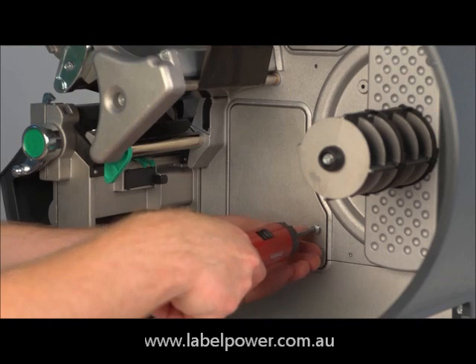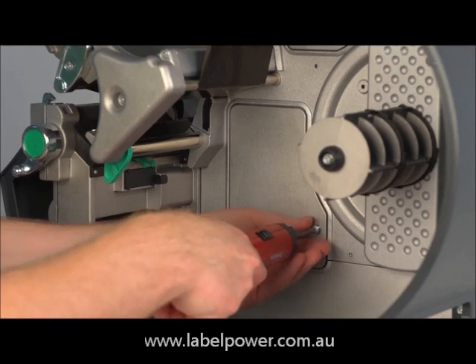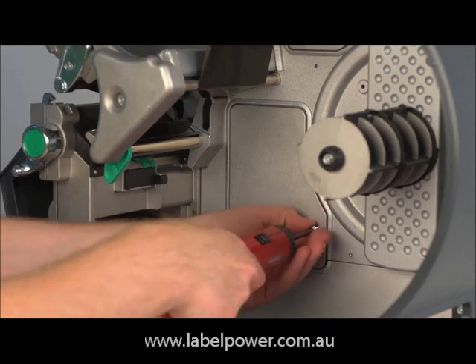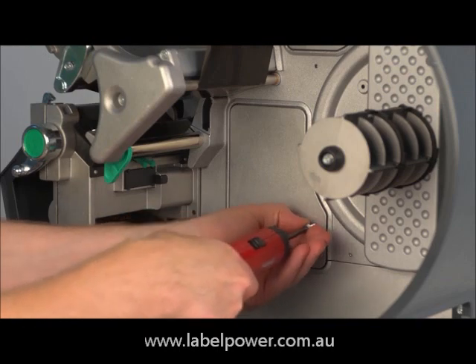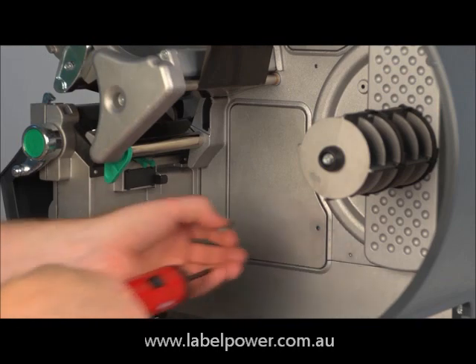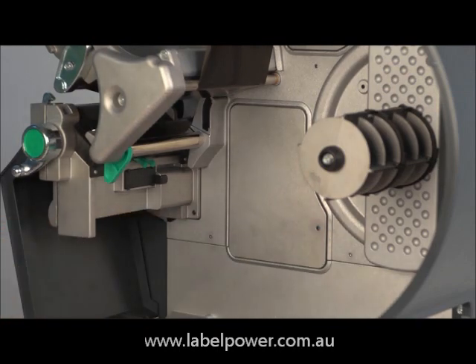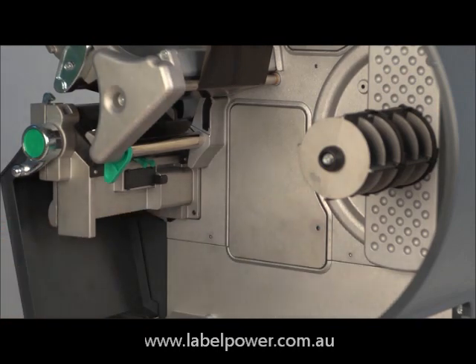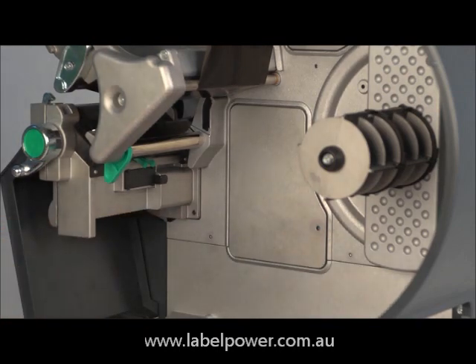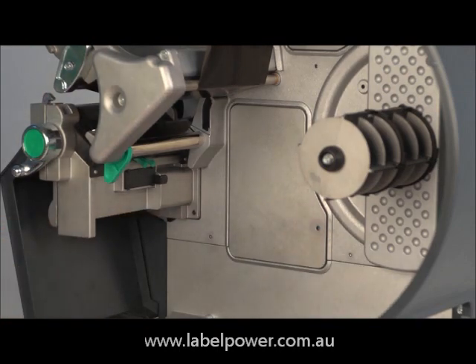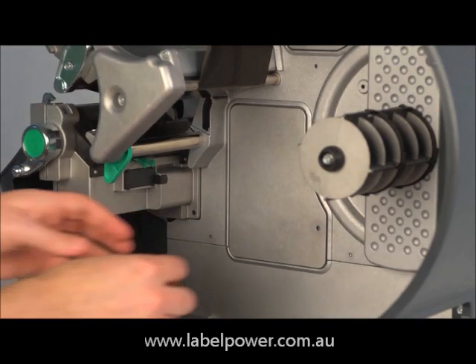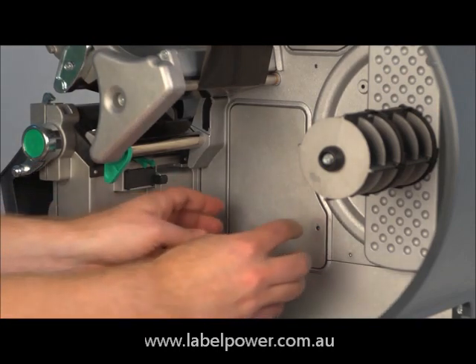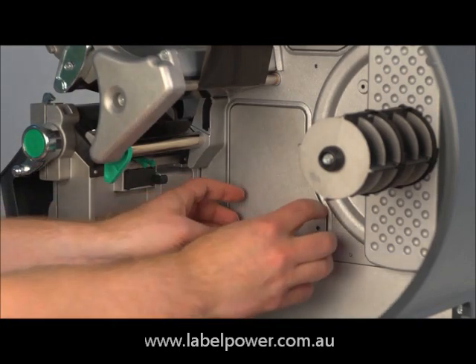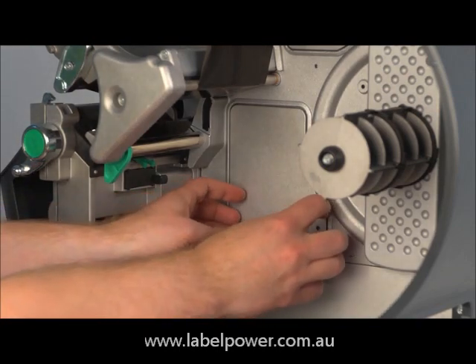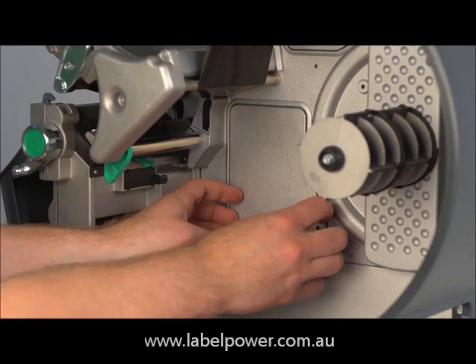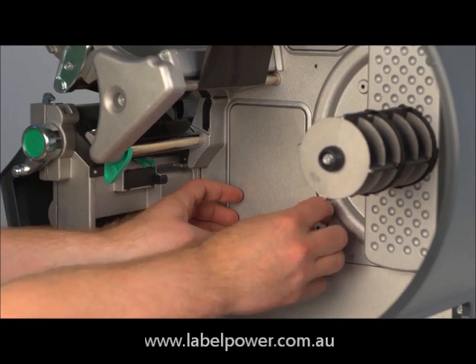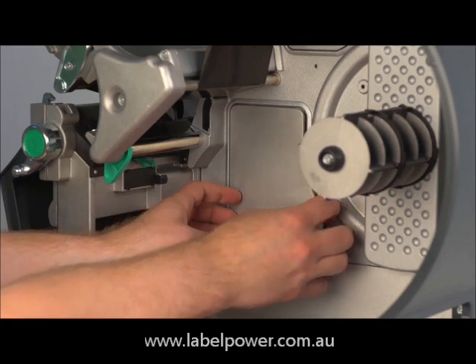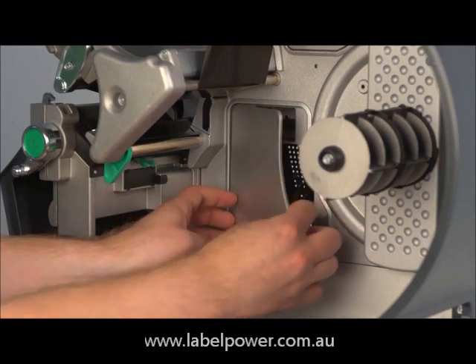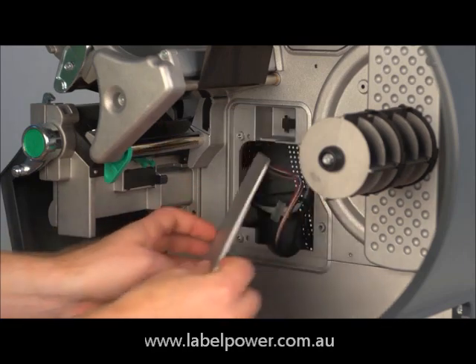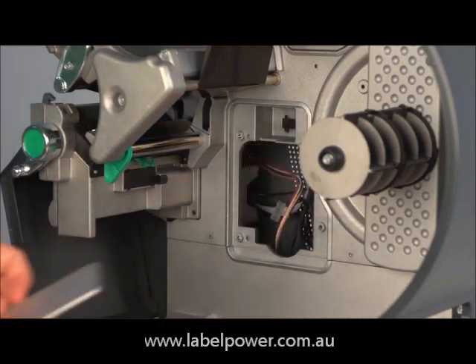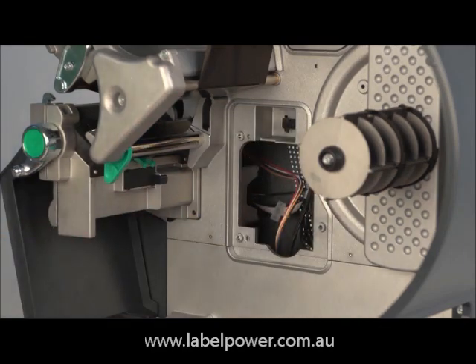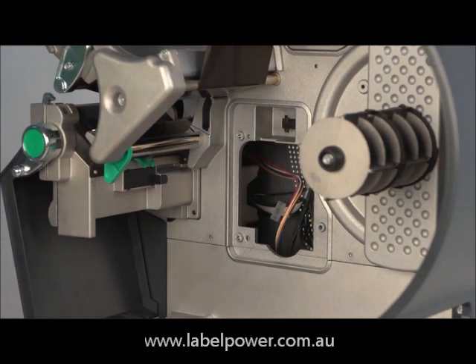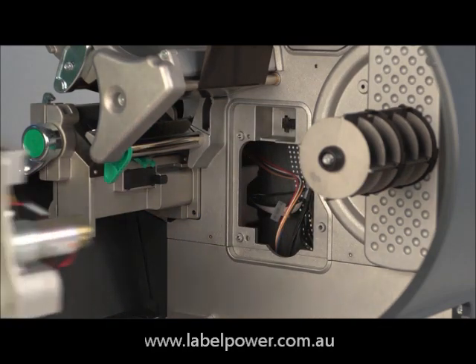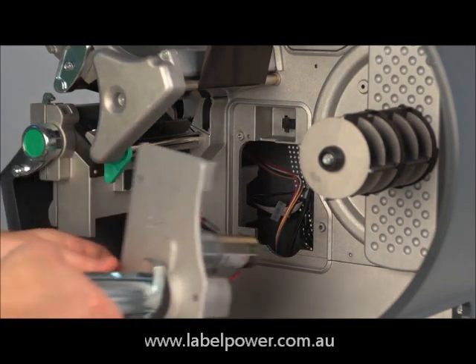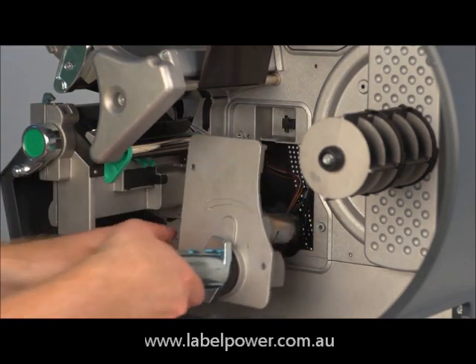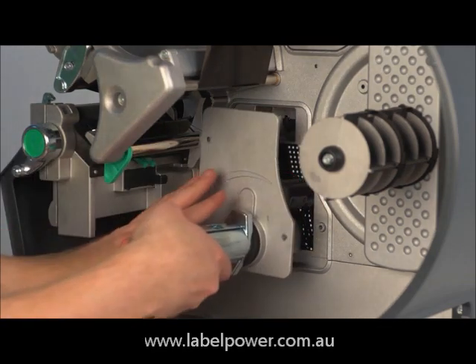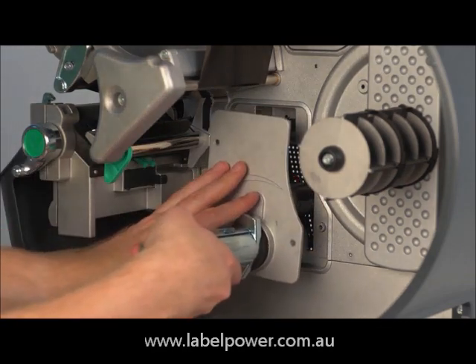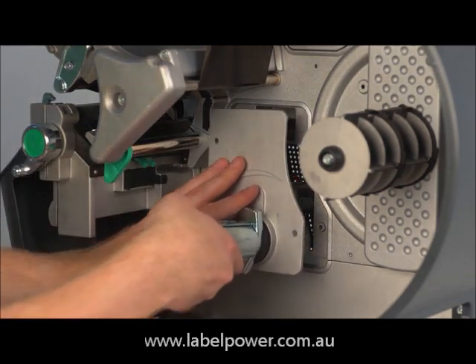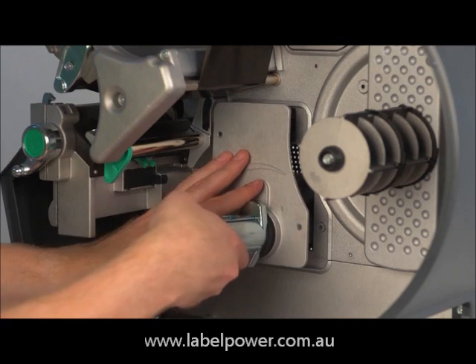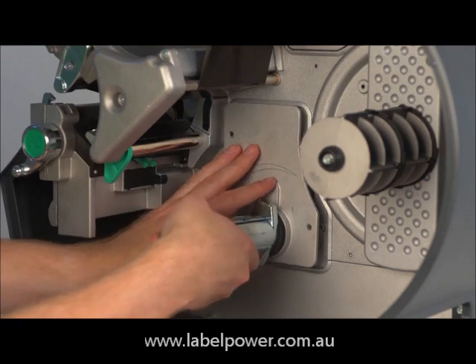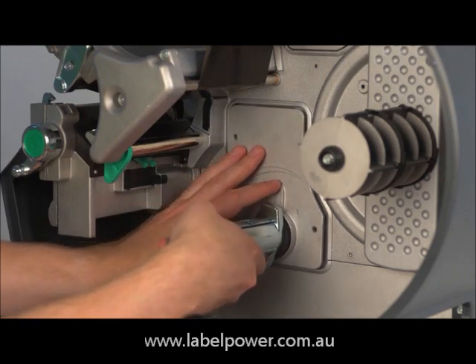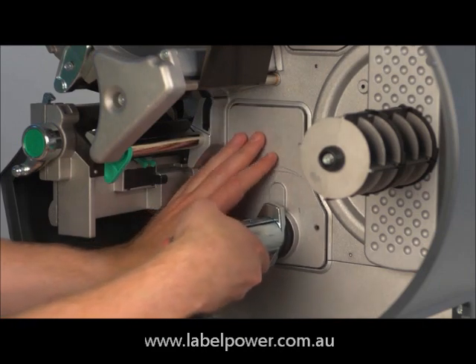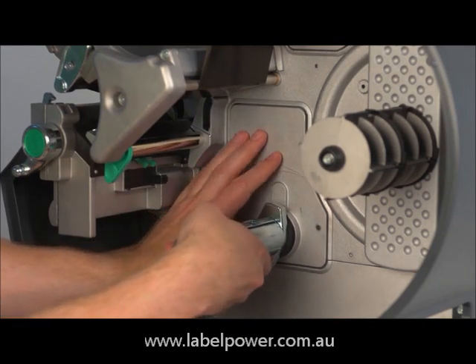Using a screwdriver, remove the backing plate. Using the three screws that came with the rewinder, attach the mechanism to the printer.